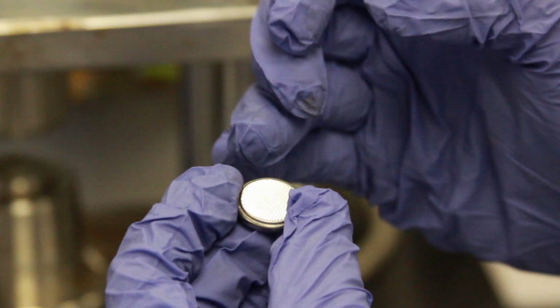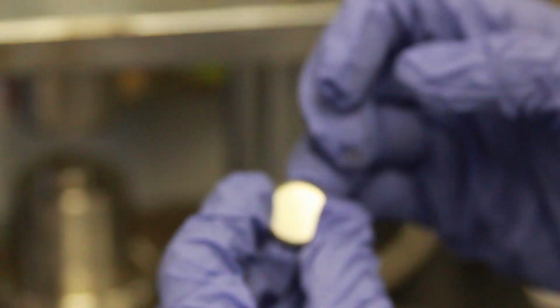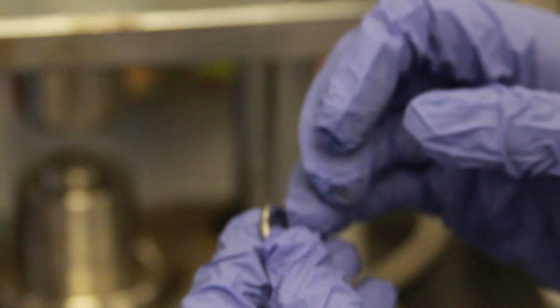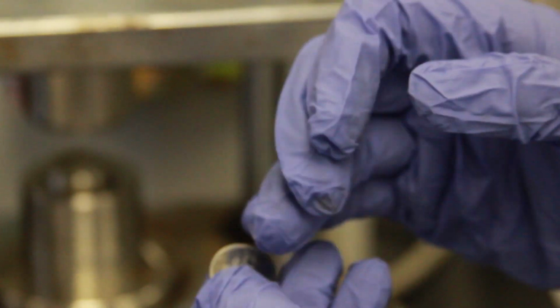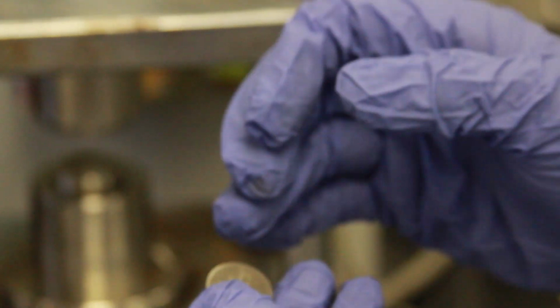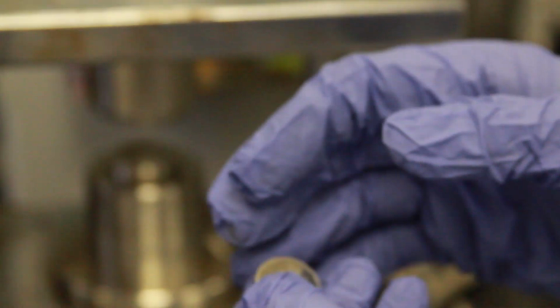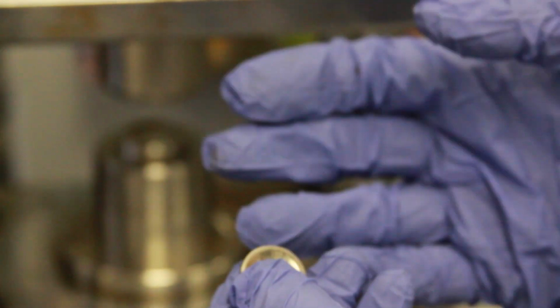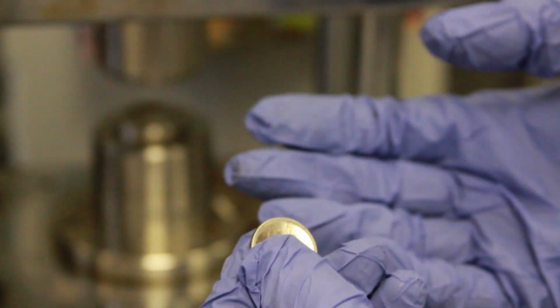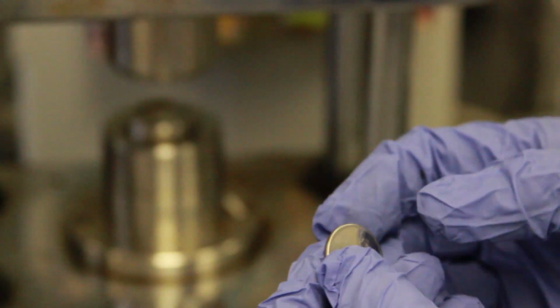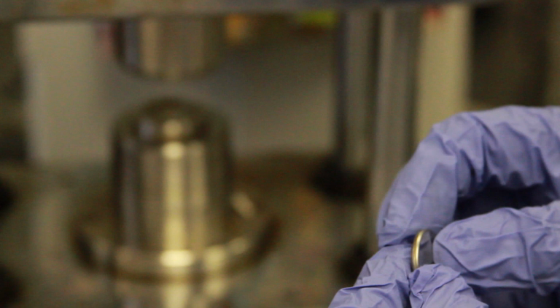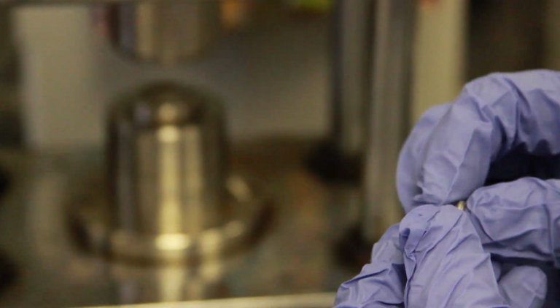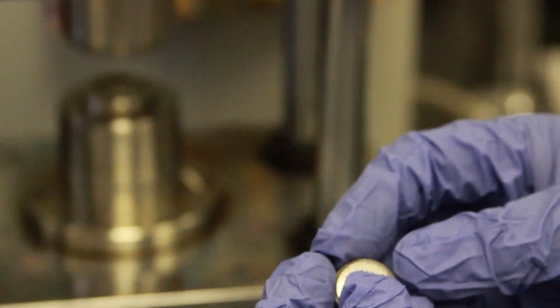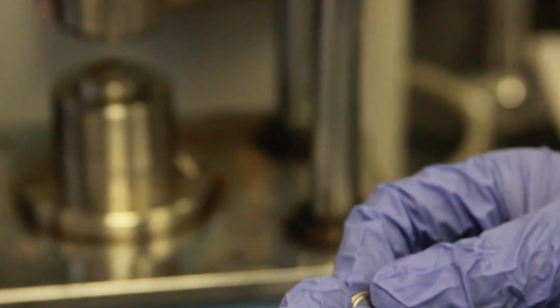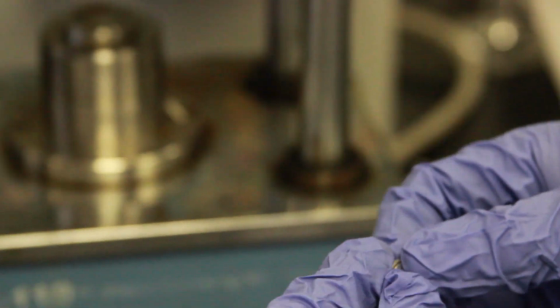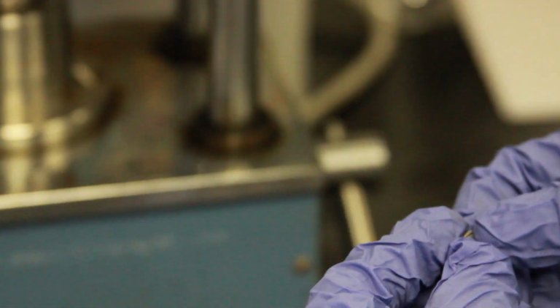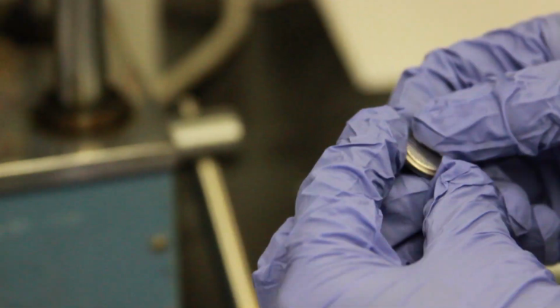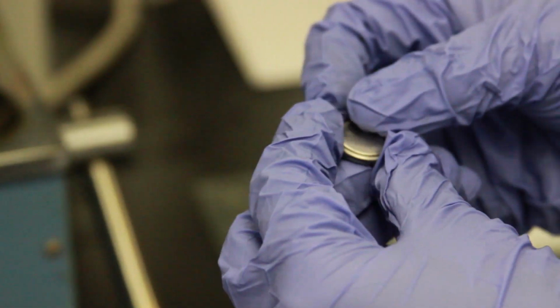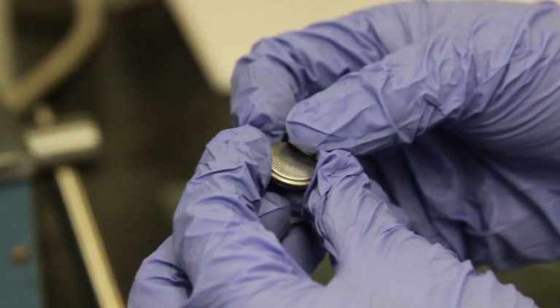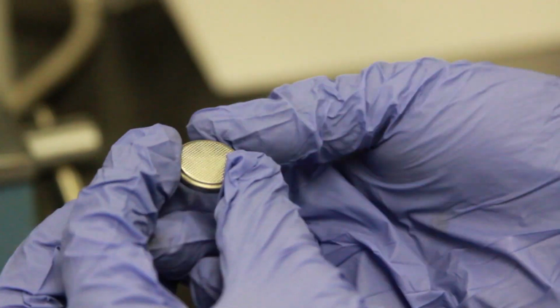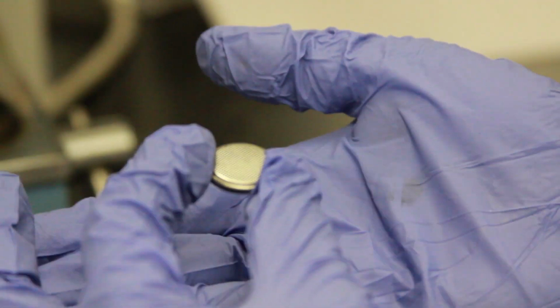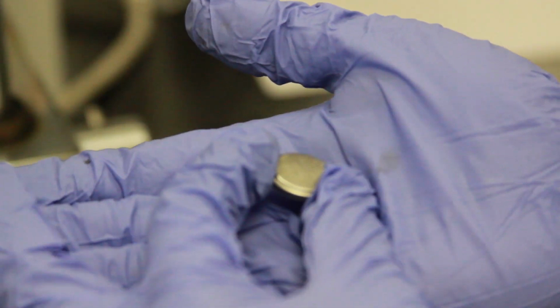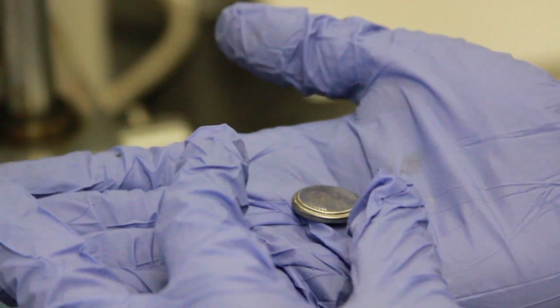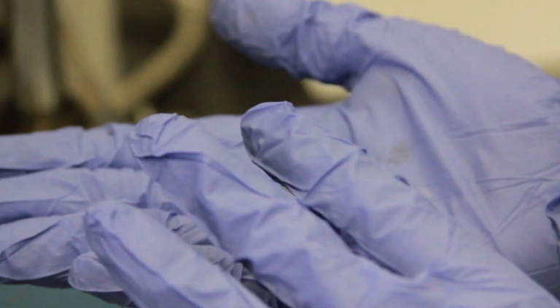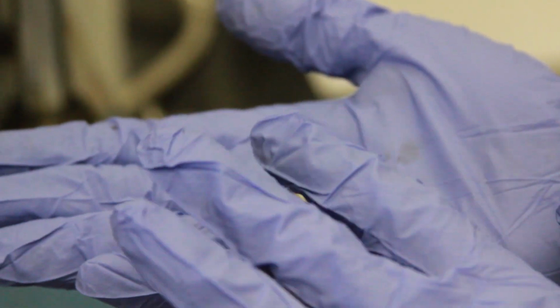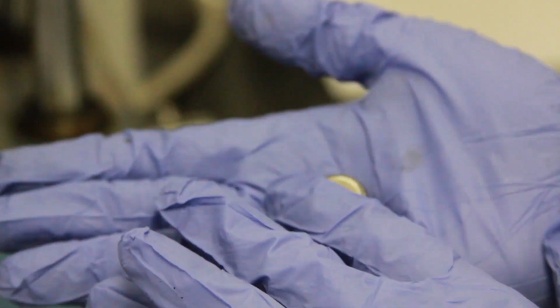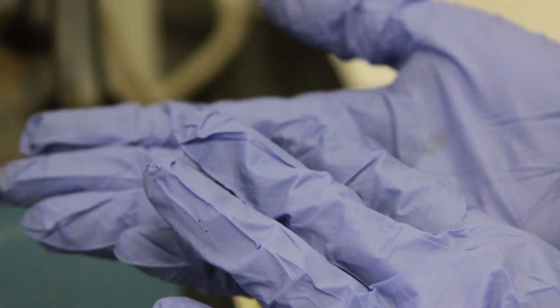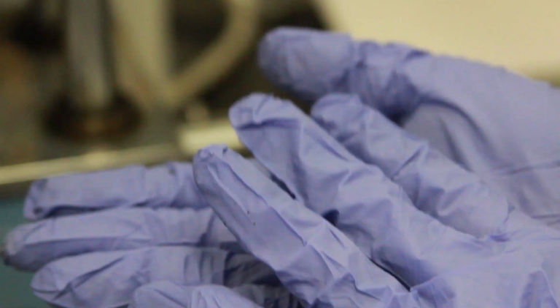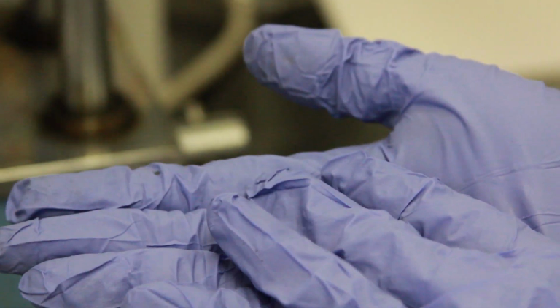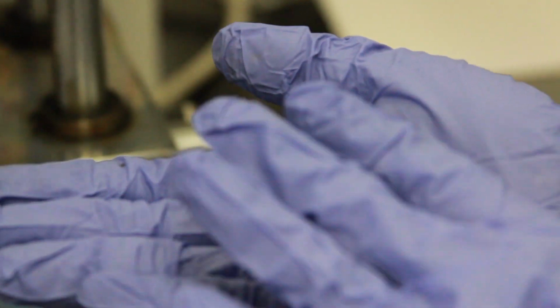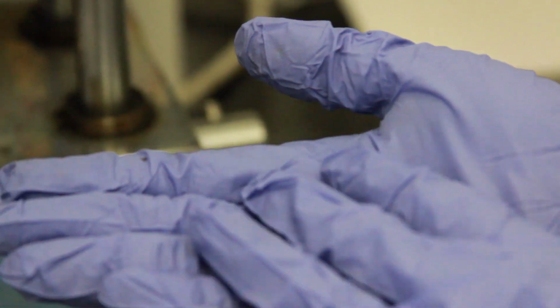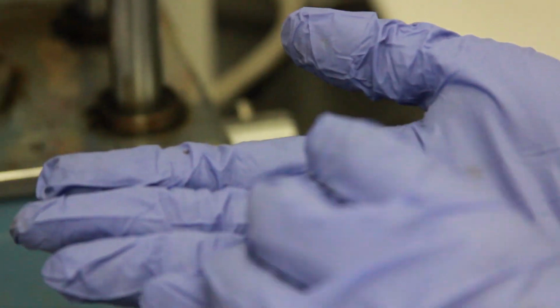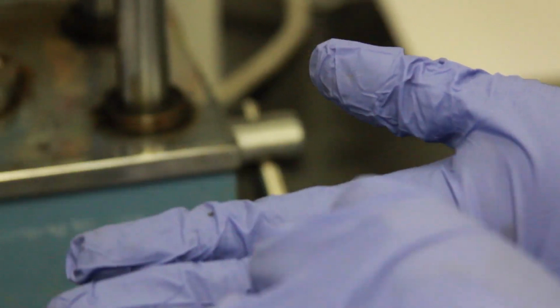One side is the anode side, one side is the cathode side. So that's a working battery now? Yeah — we need to charge it first.